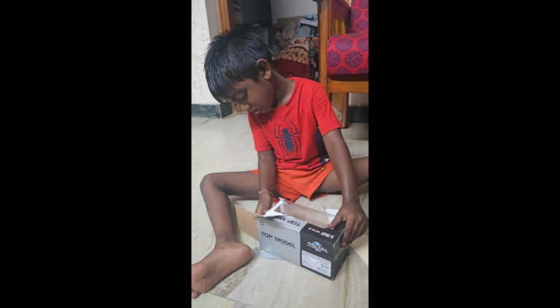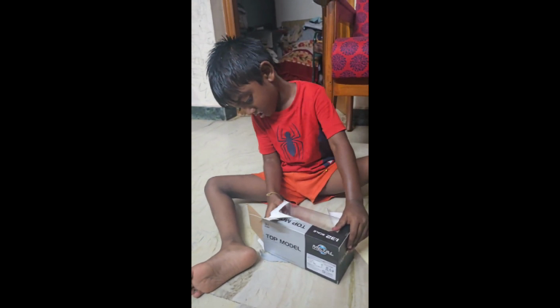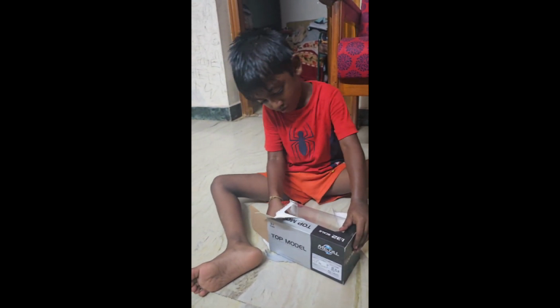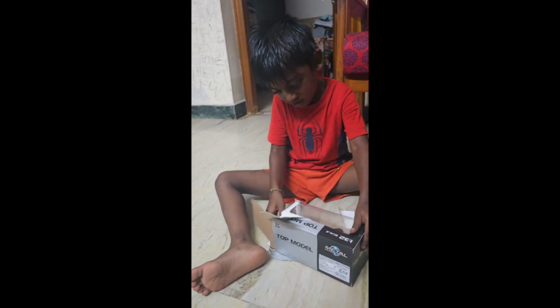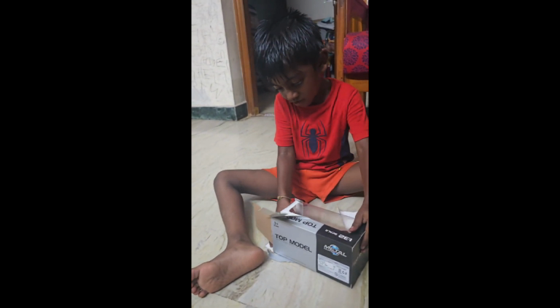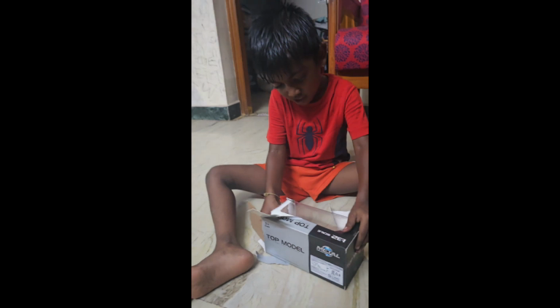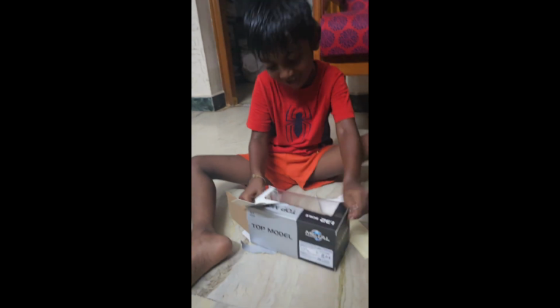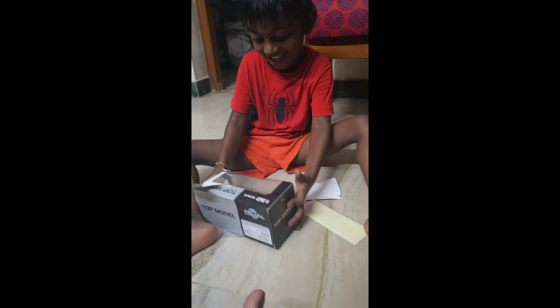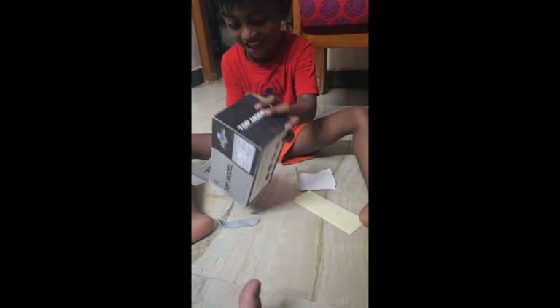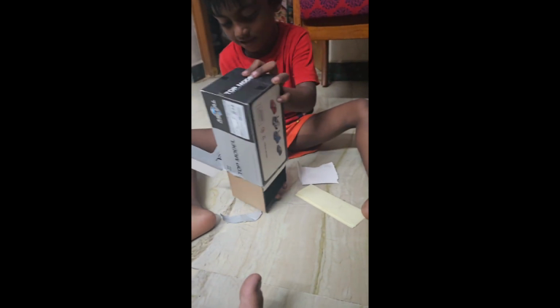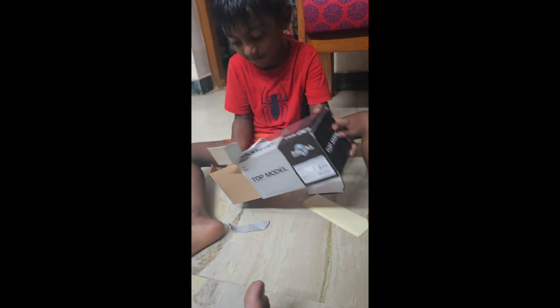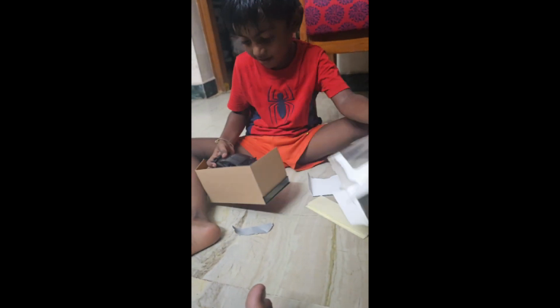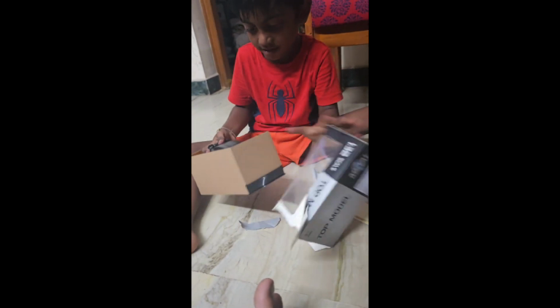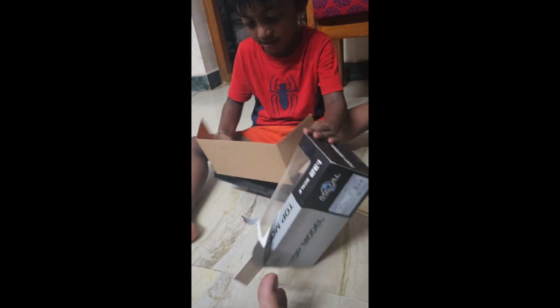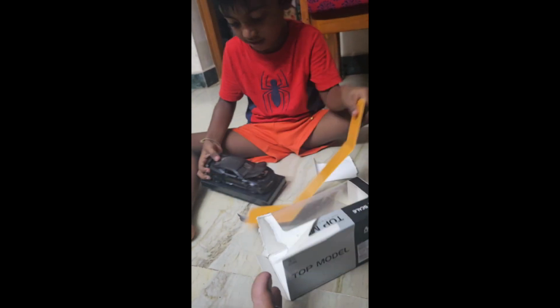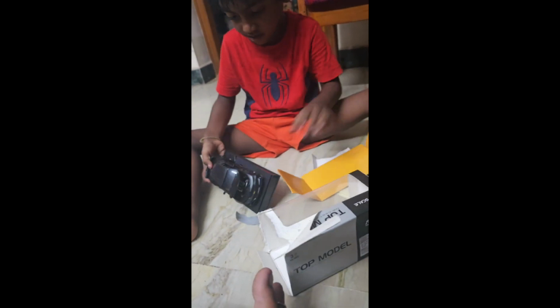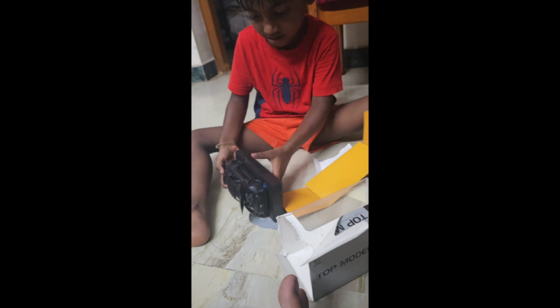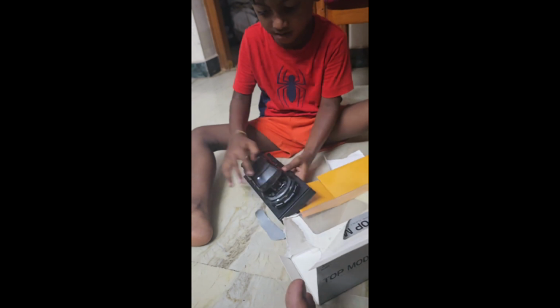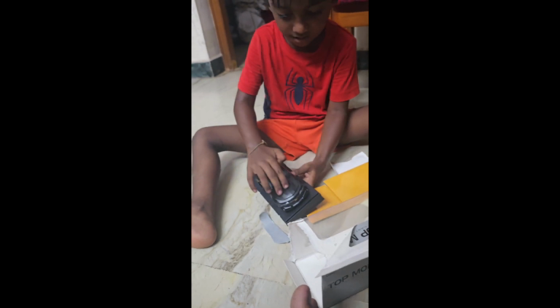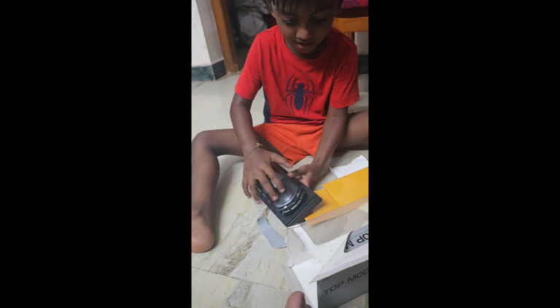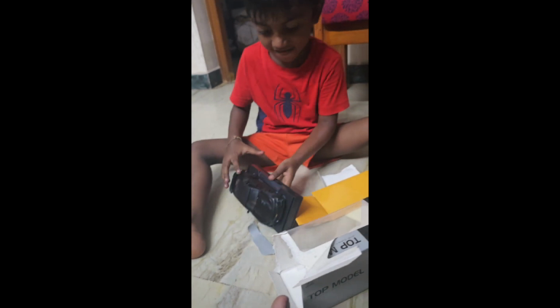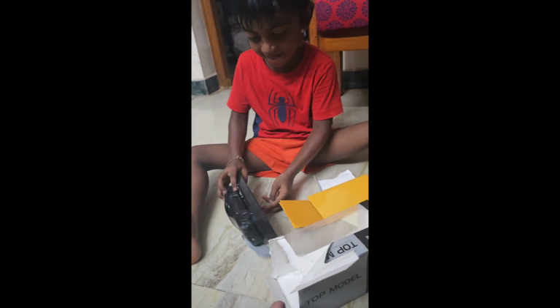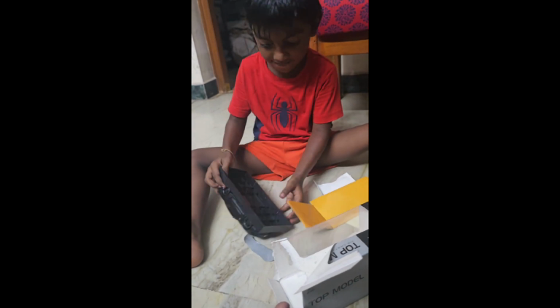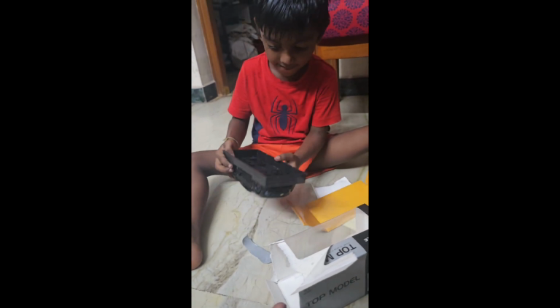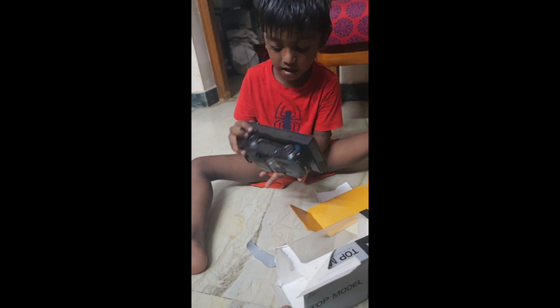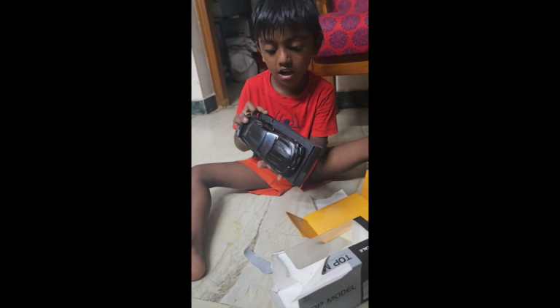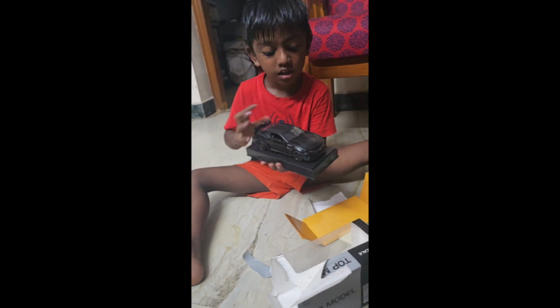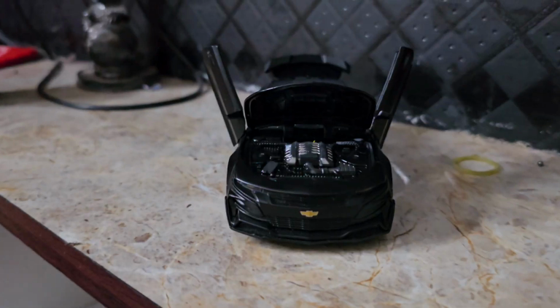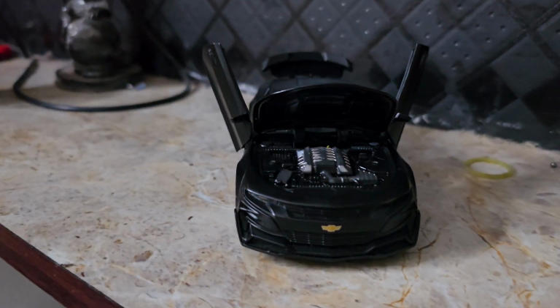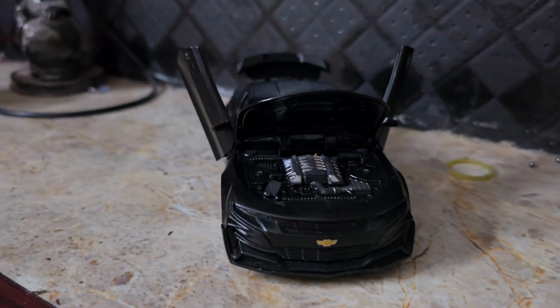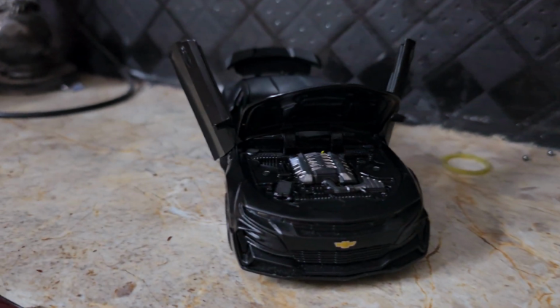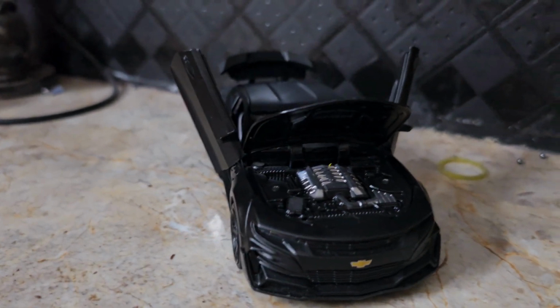I'll give you a link in the description. The price is $1,200. This is a gifted car. This car is very happy. This is the model.